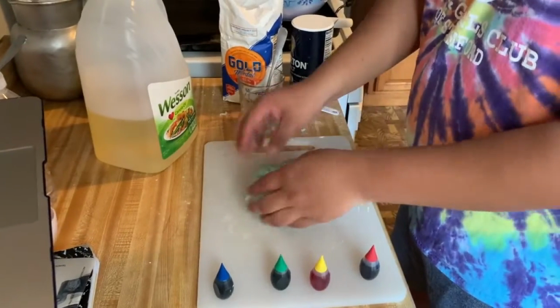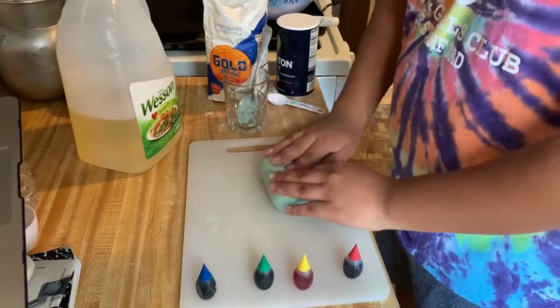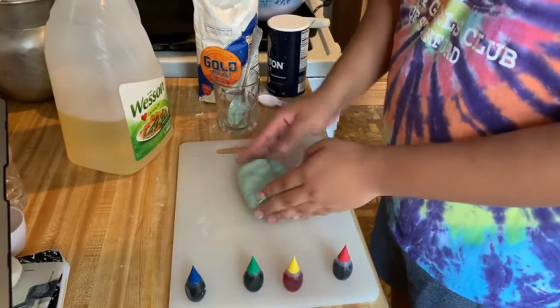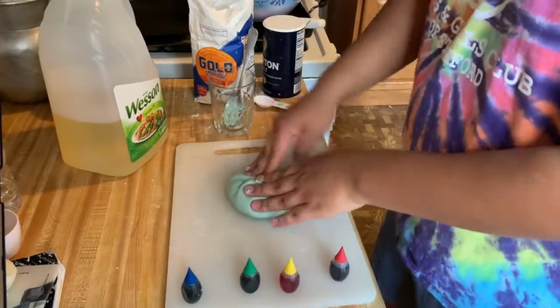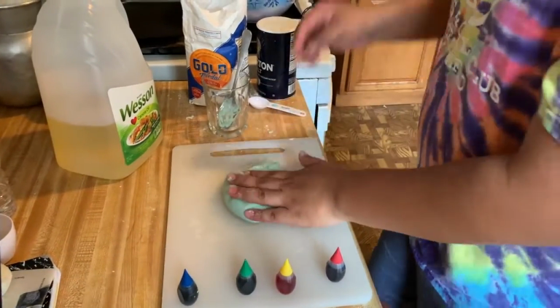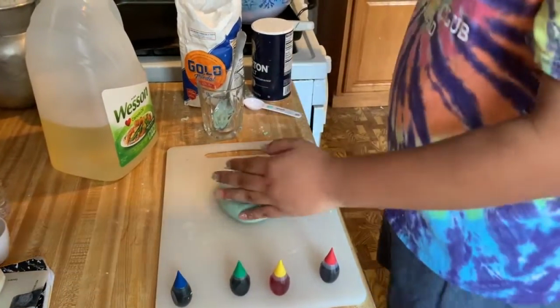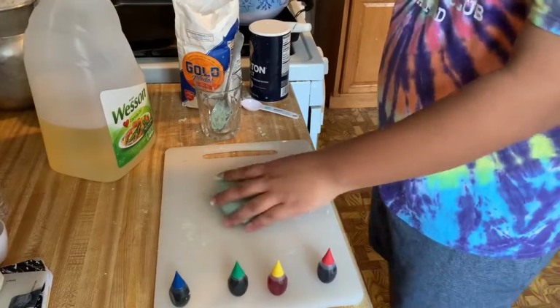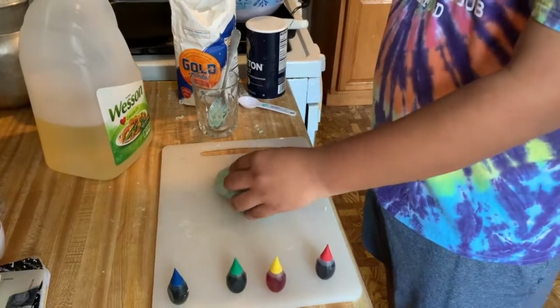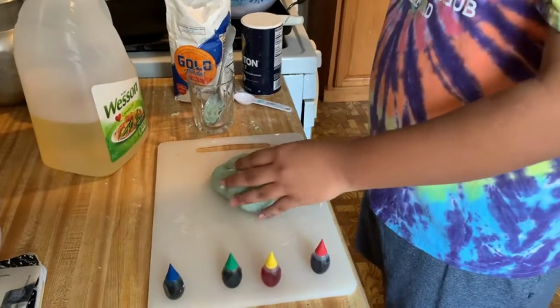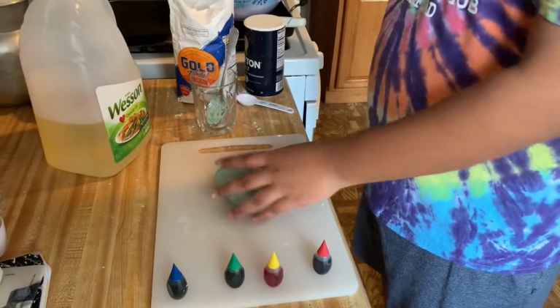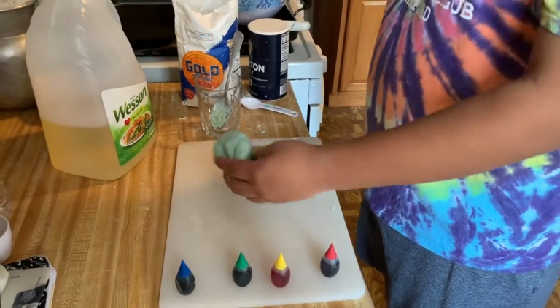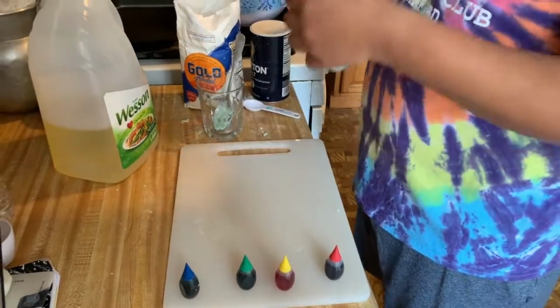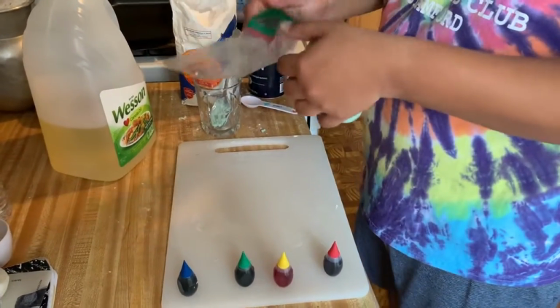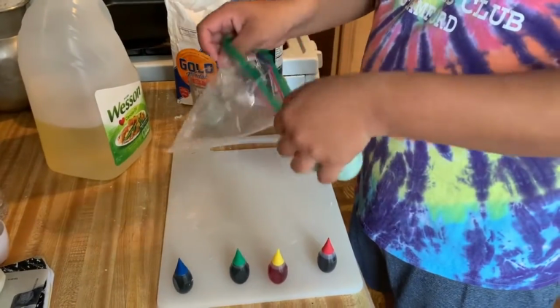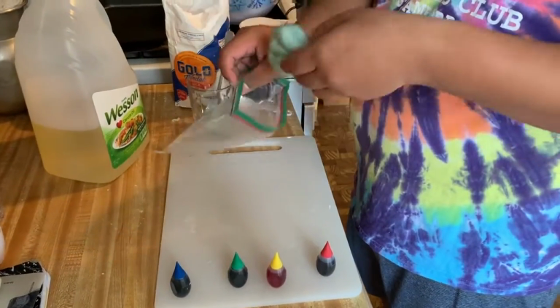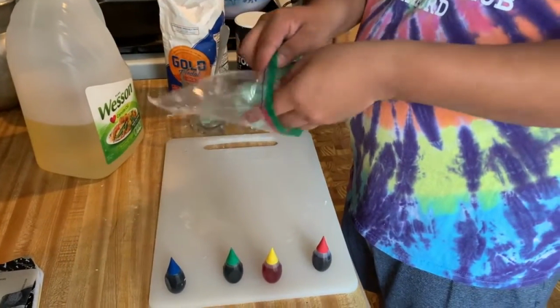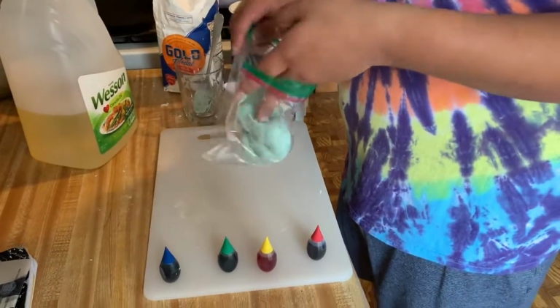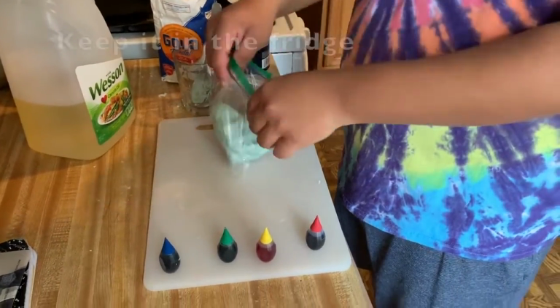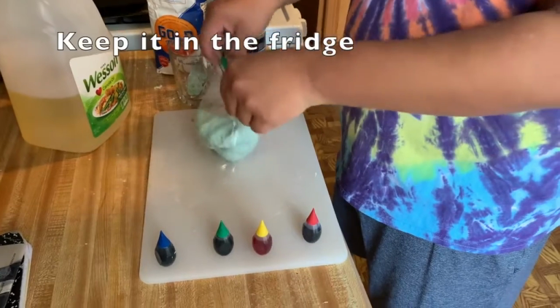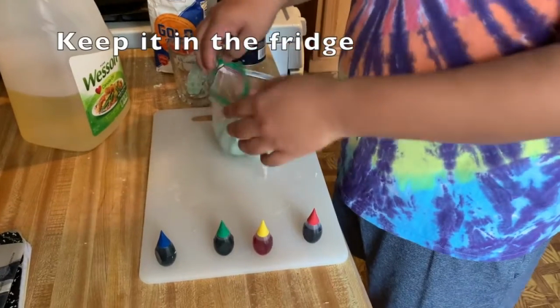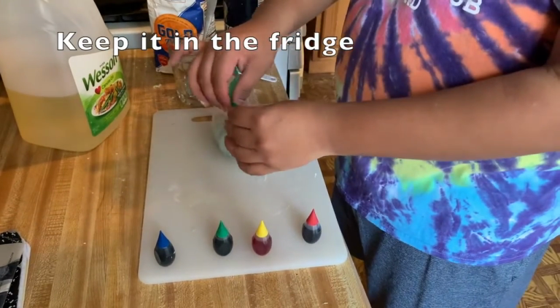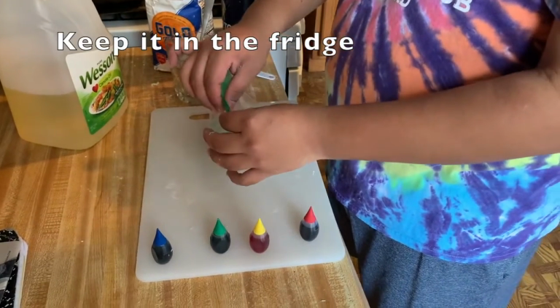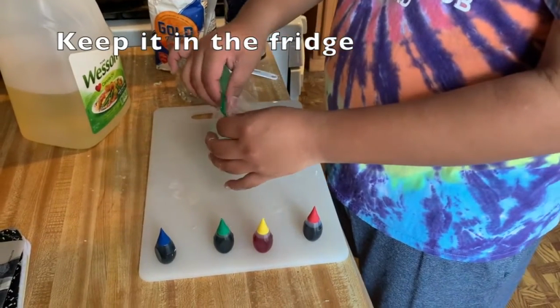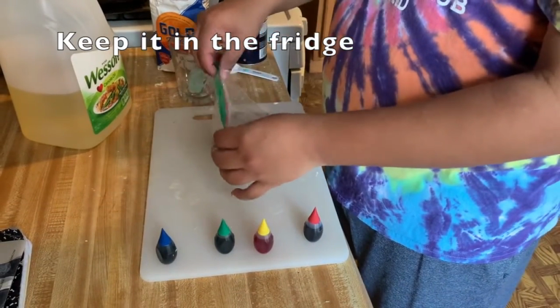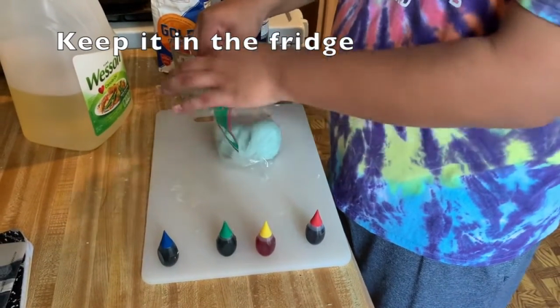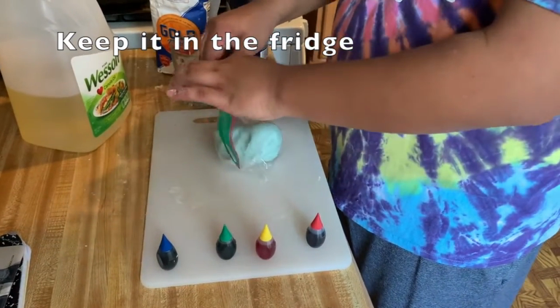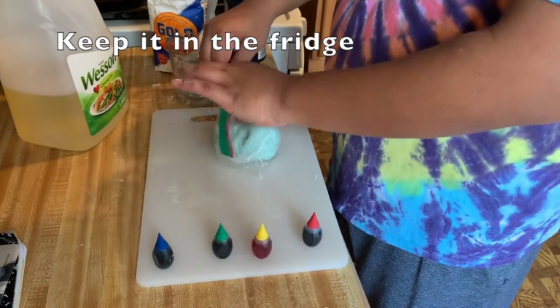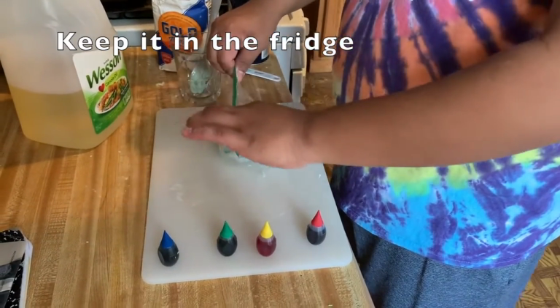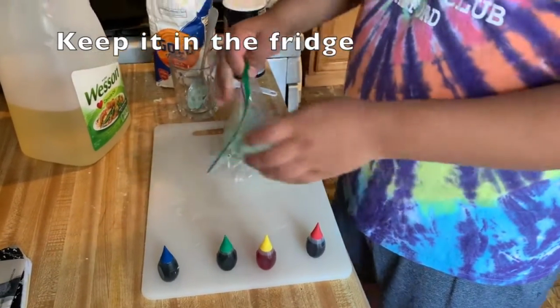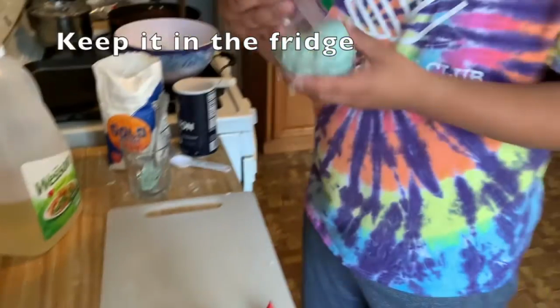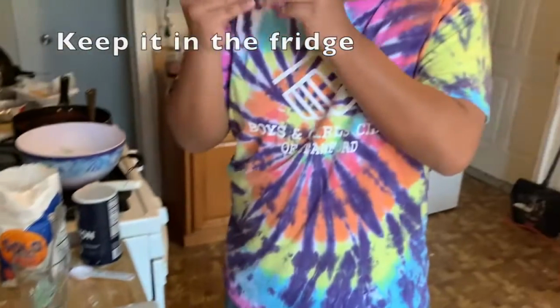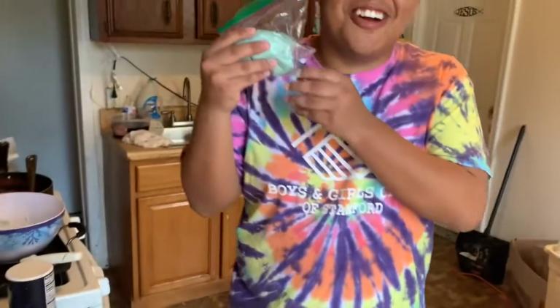Now that you are done with your Play-Doh, grab a bag. Put it in. It made you Play-Doh, and it's easy to use.